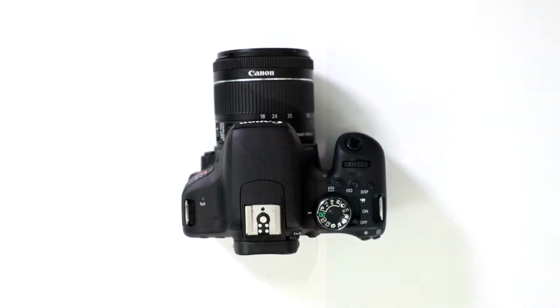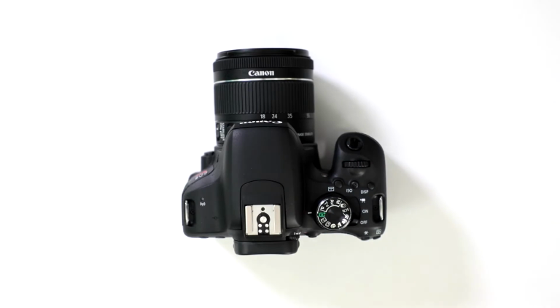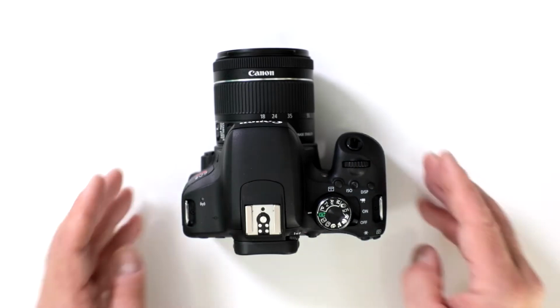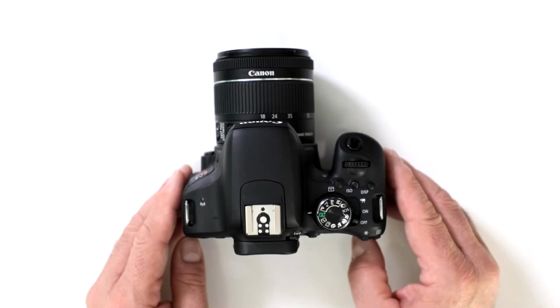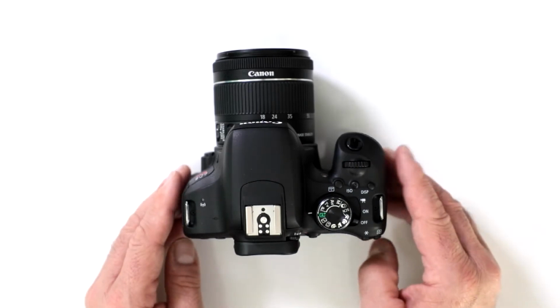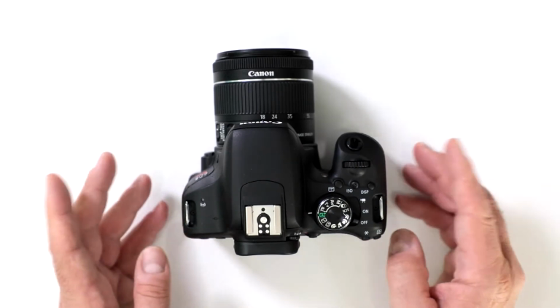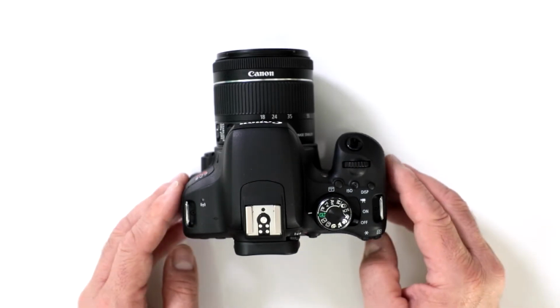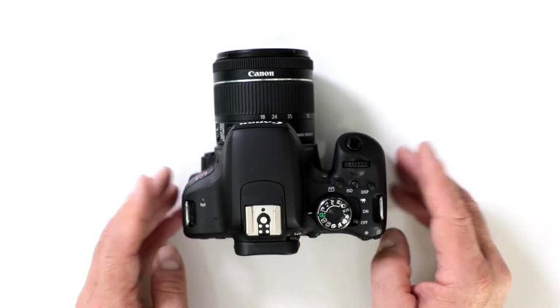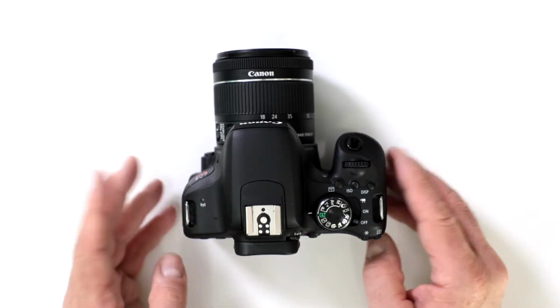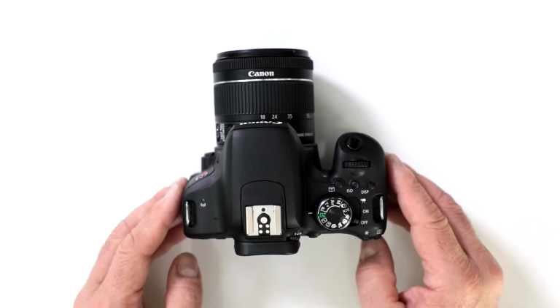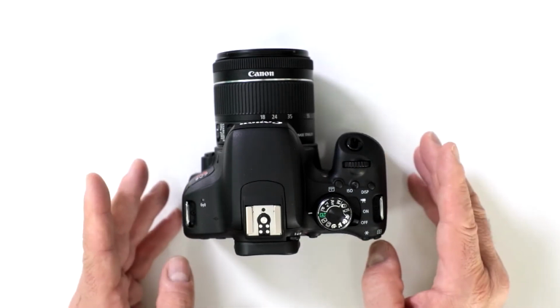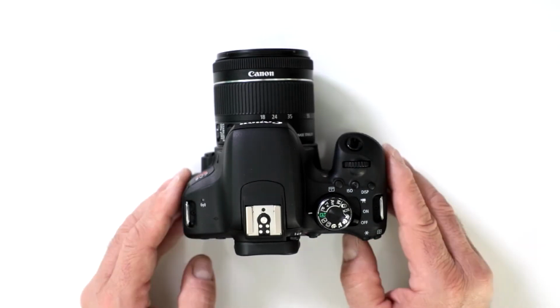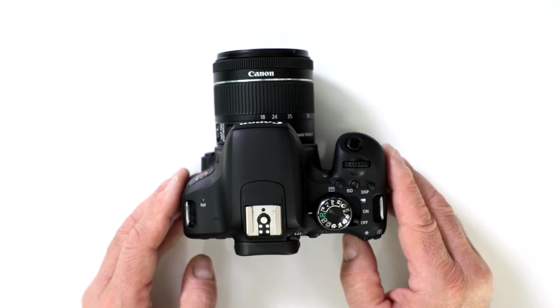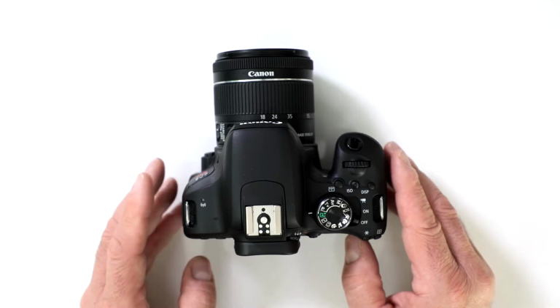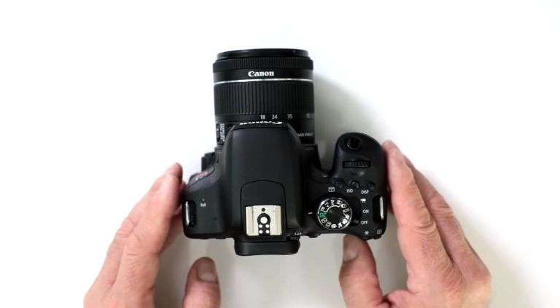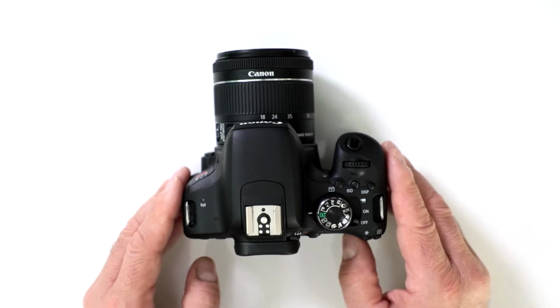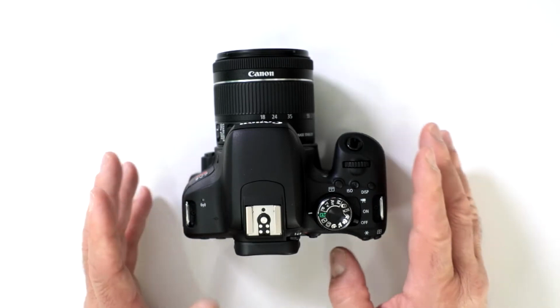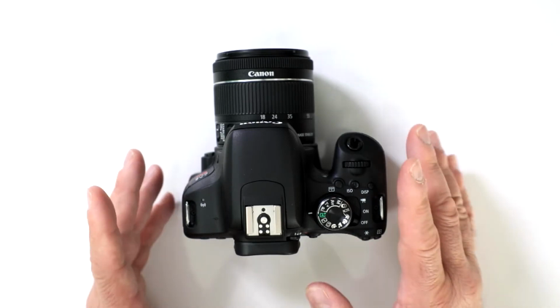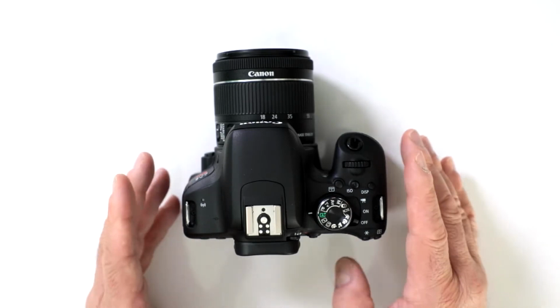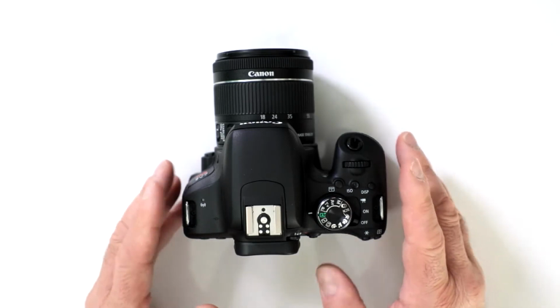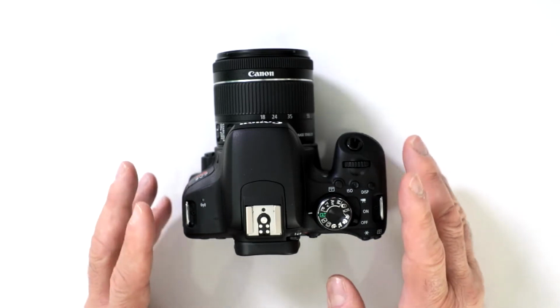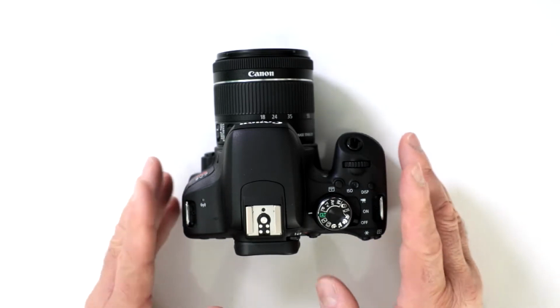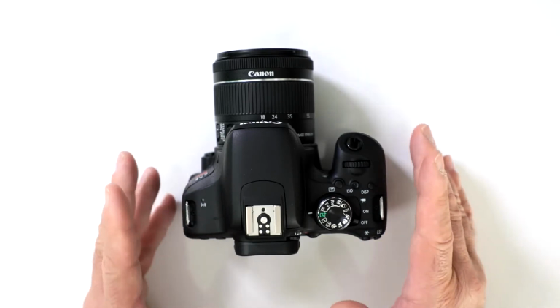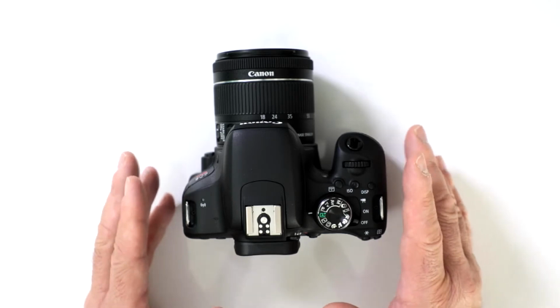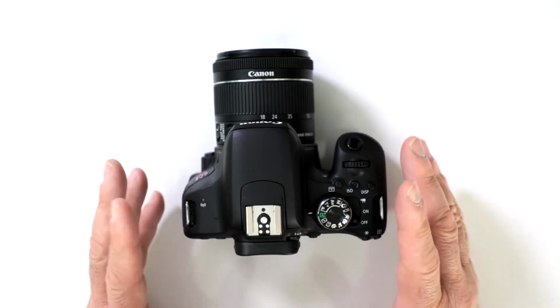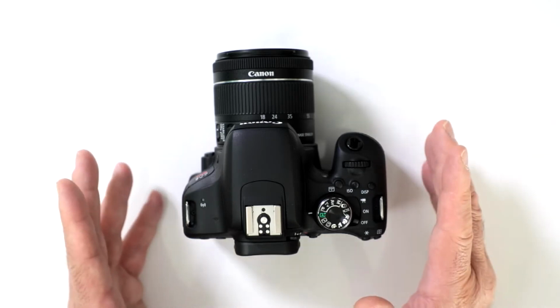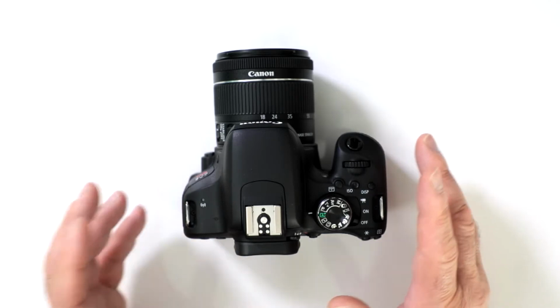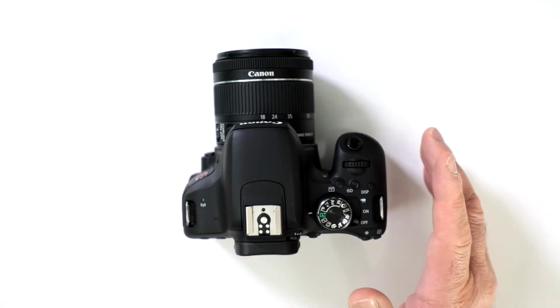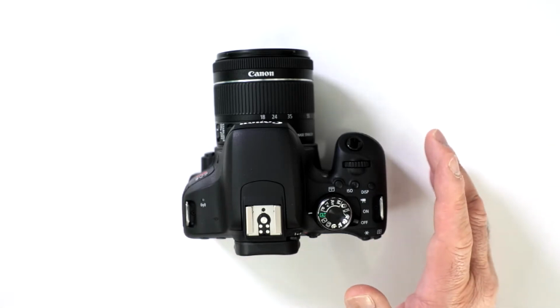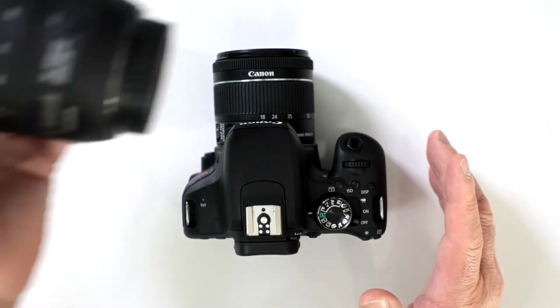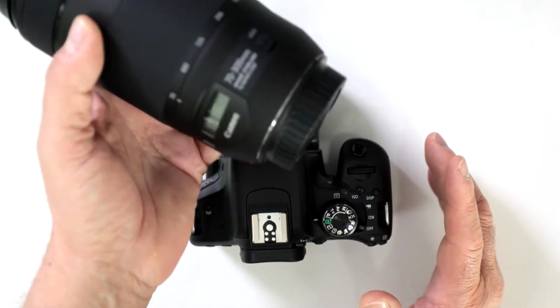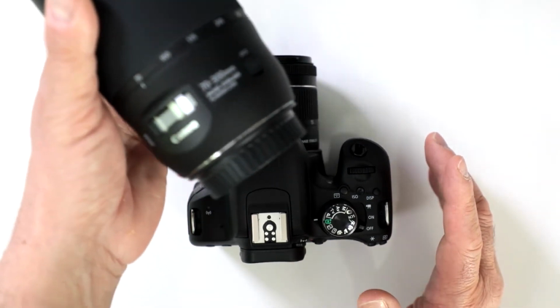If you recently upgraded from a hybrid camera like the PowerShot SX50 or SX60, how come the zoom on that camera is much more powerful? Well, you have to take into consideration that that camera had a built-in lens — you couldn't swap it out — so a lot of people are getting something like this.